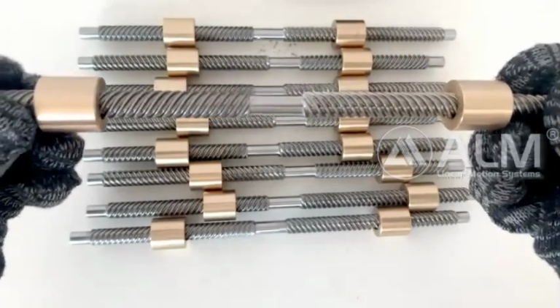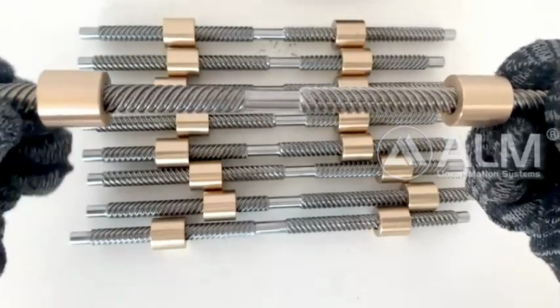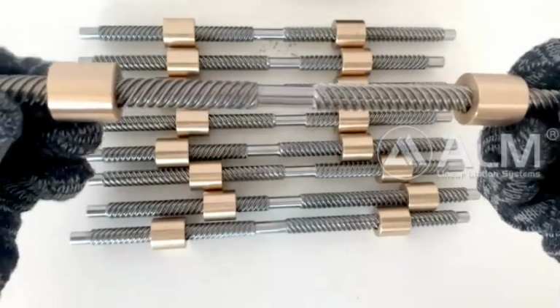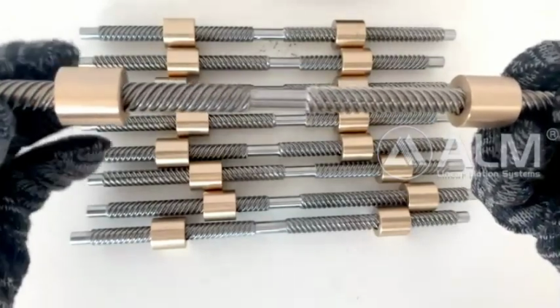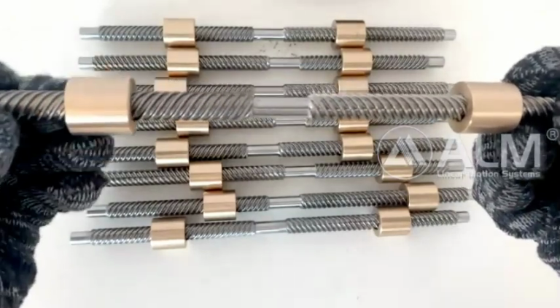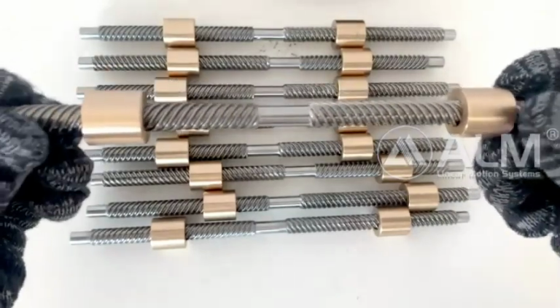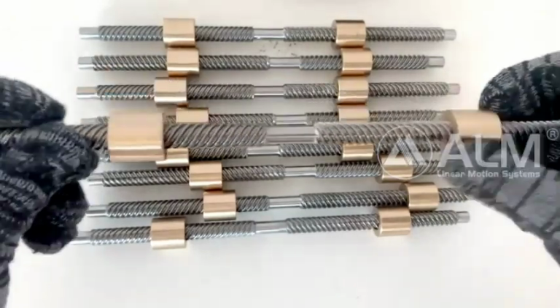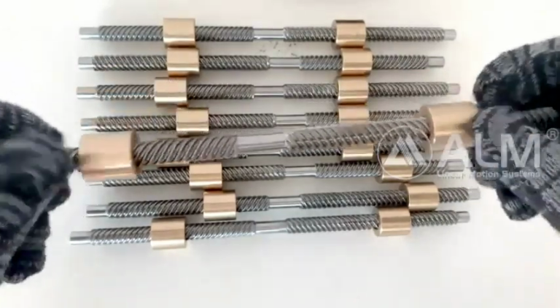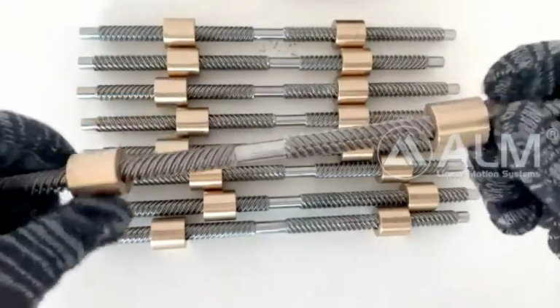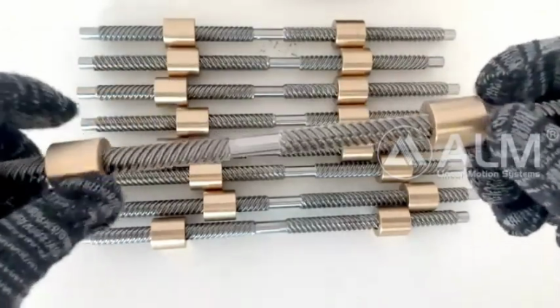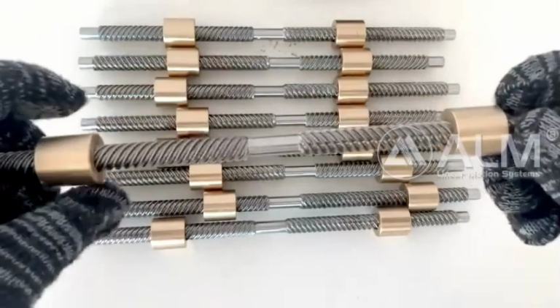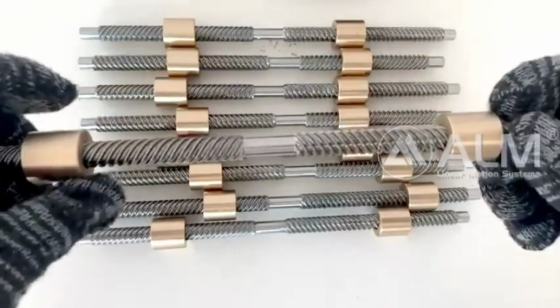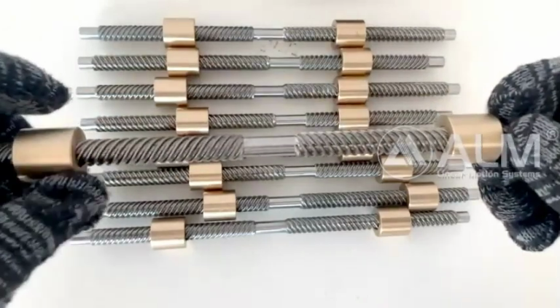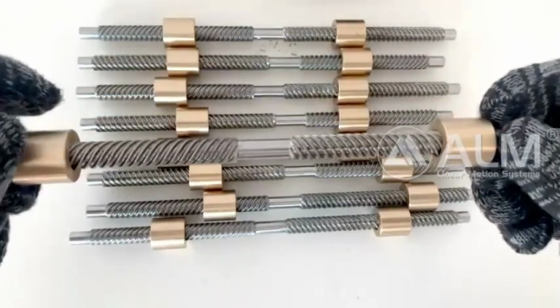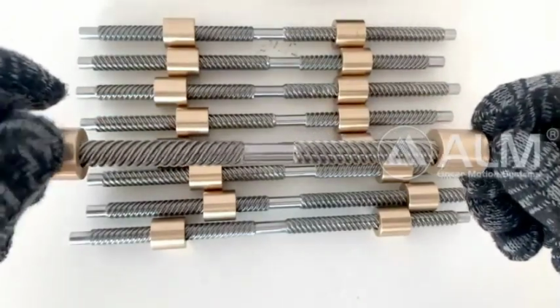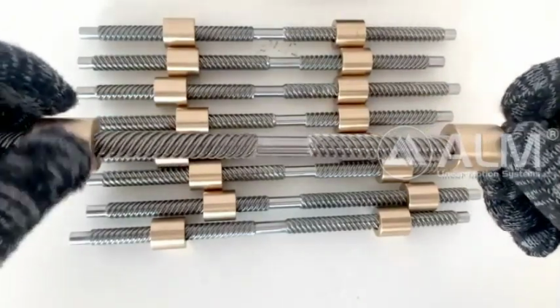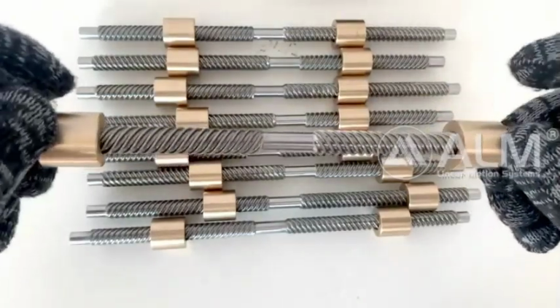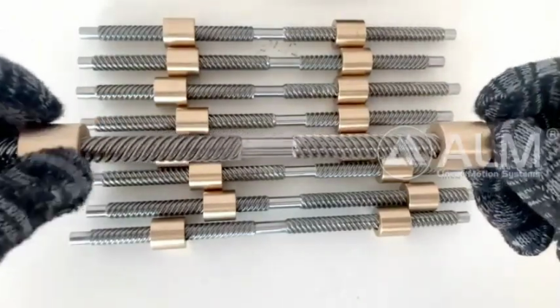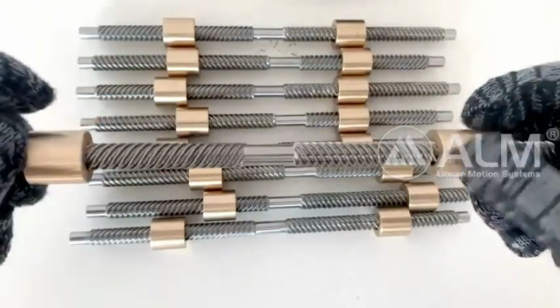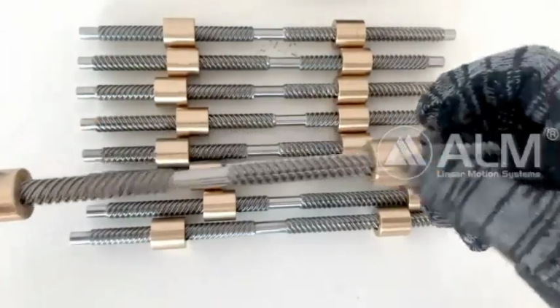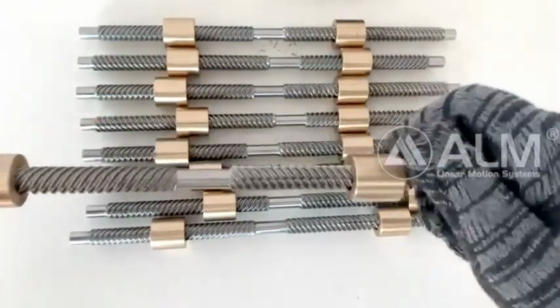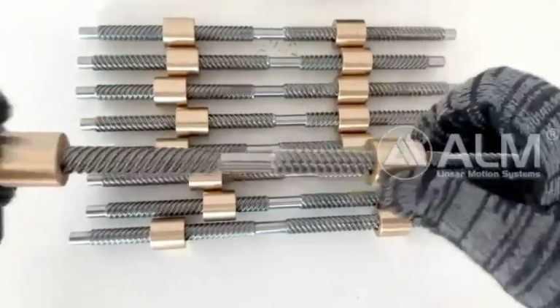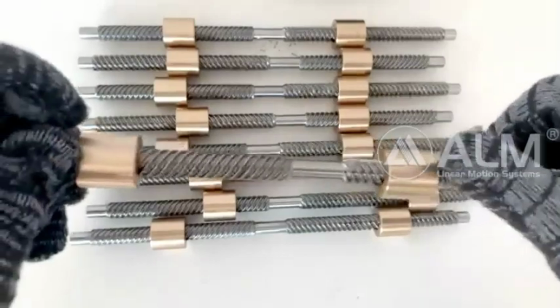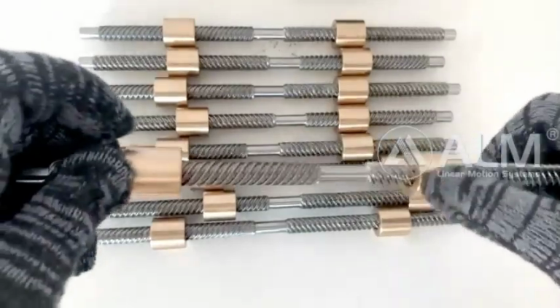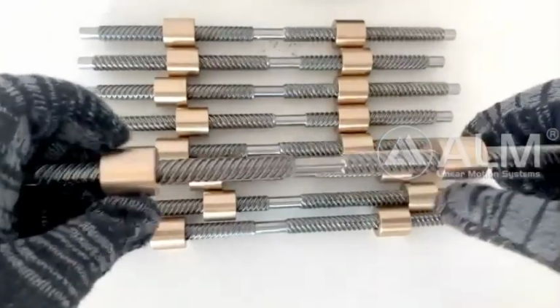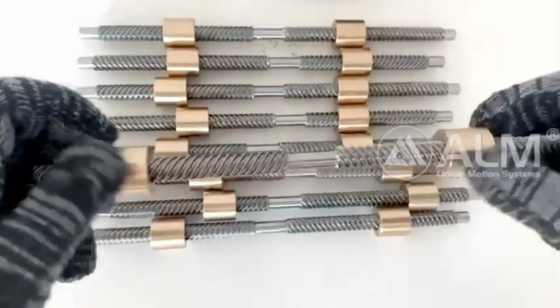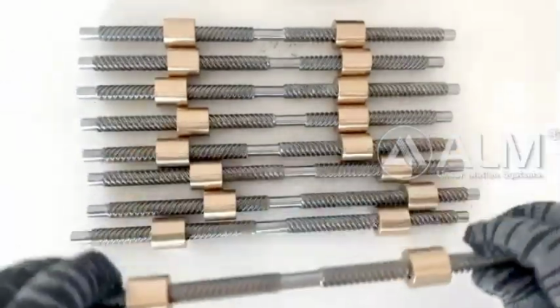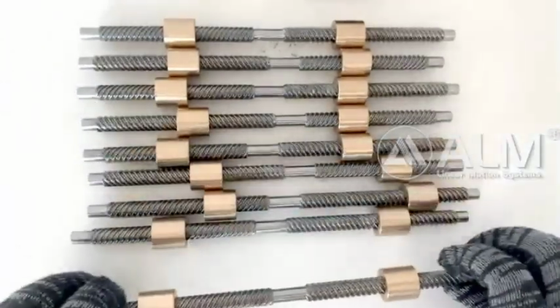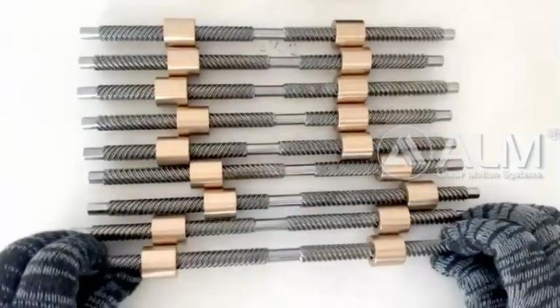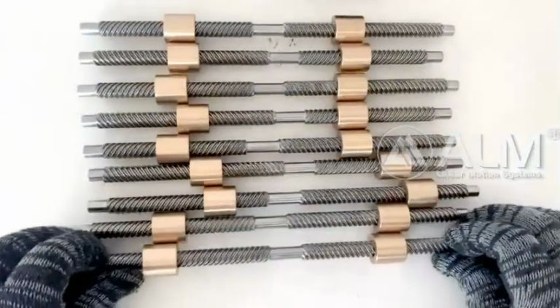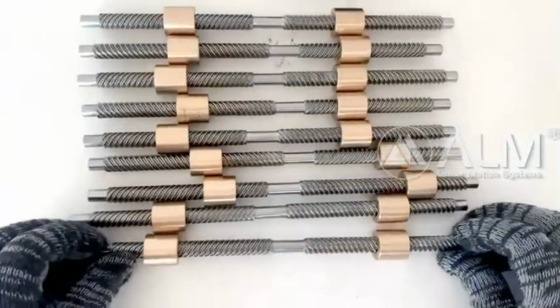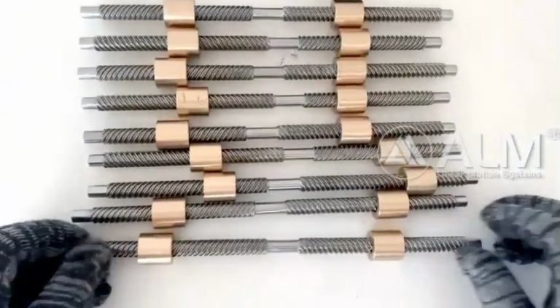cleaning, assembly to final packing. Lead screws are 100% inspected before shipping. Welcome to inquire. Thank you.